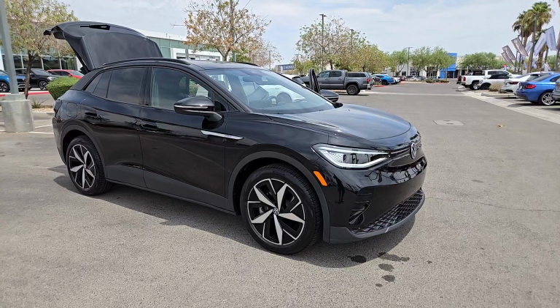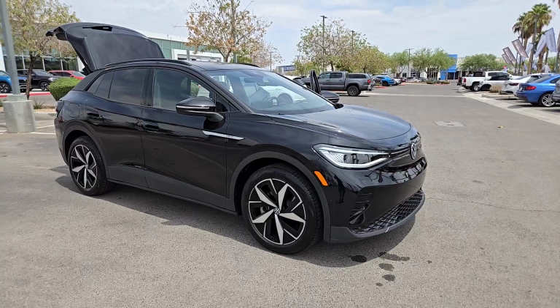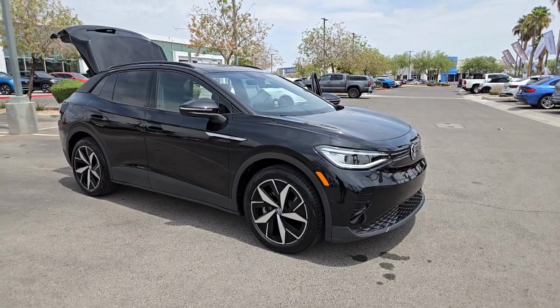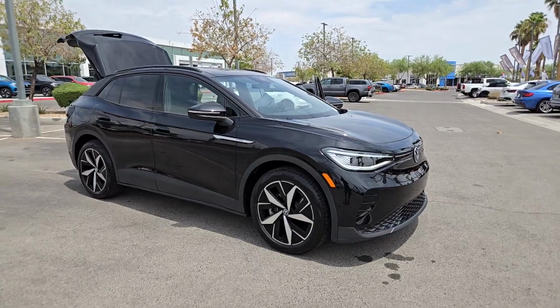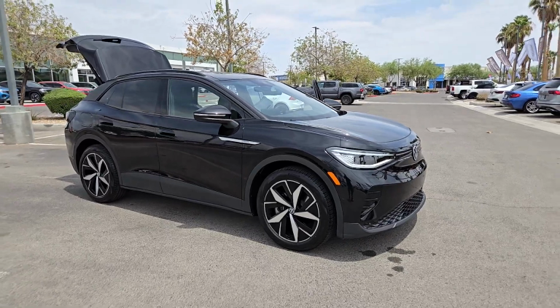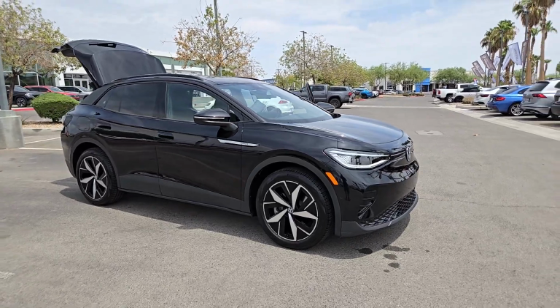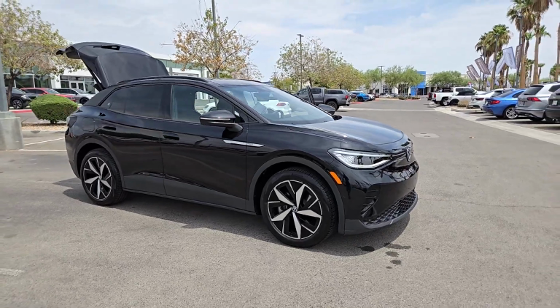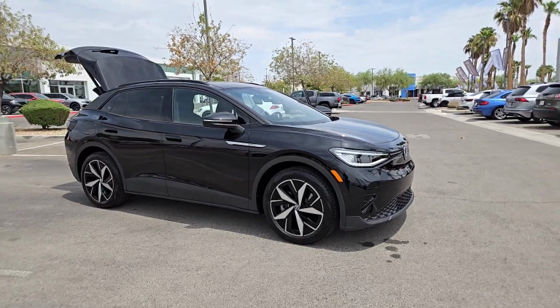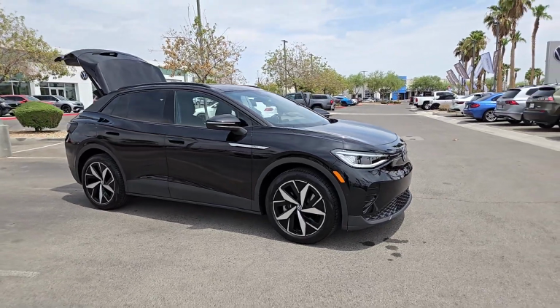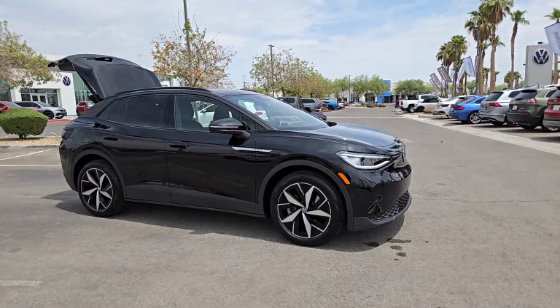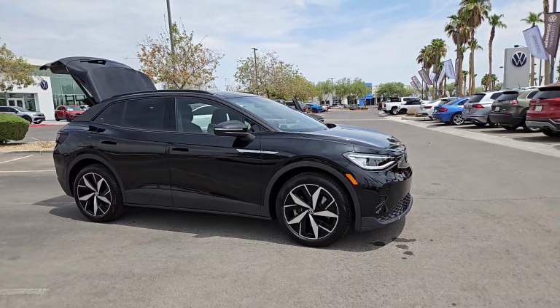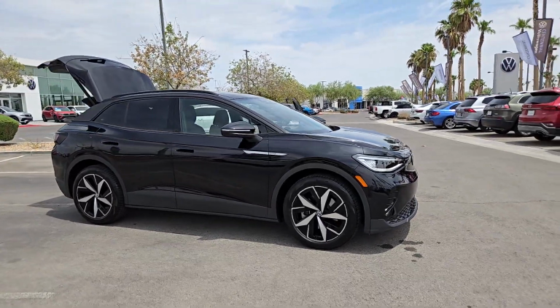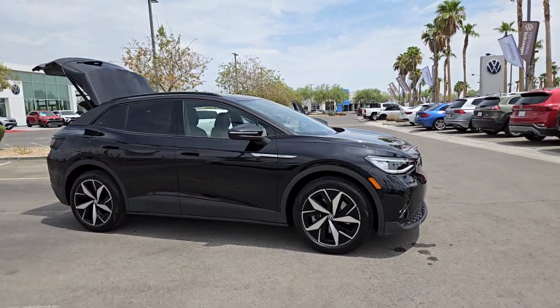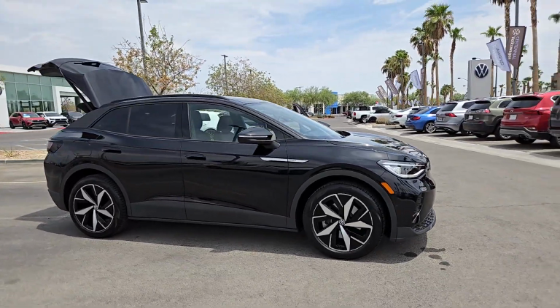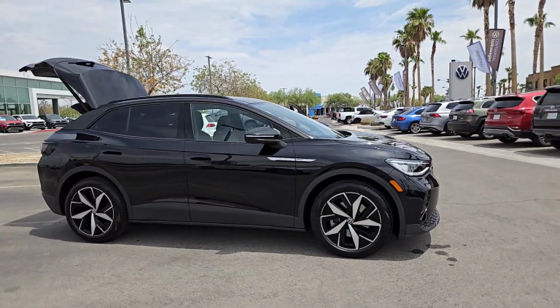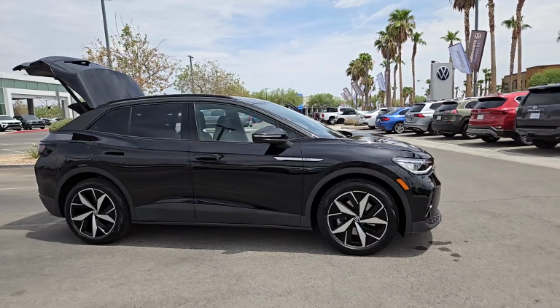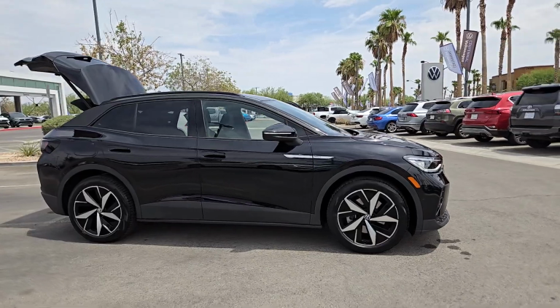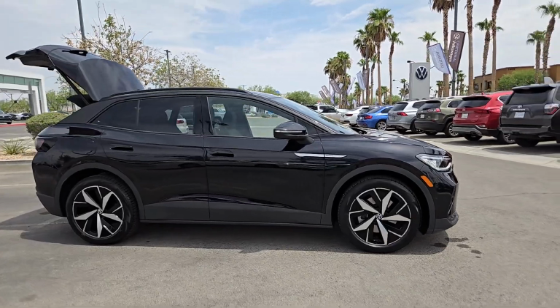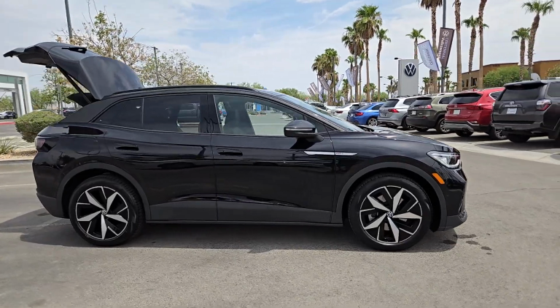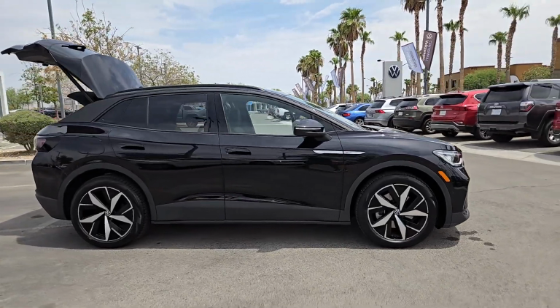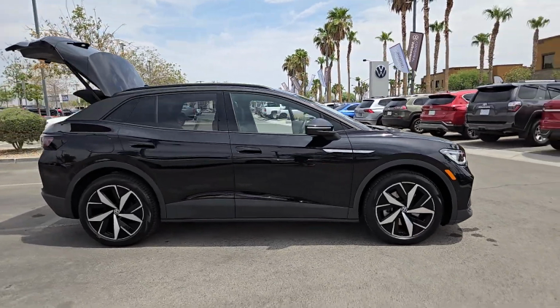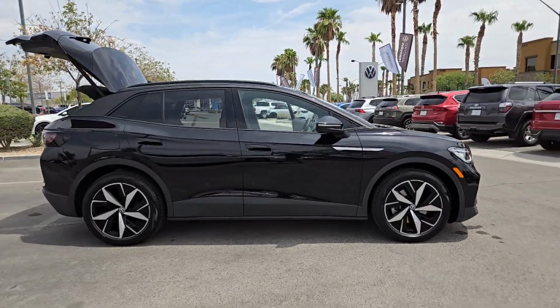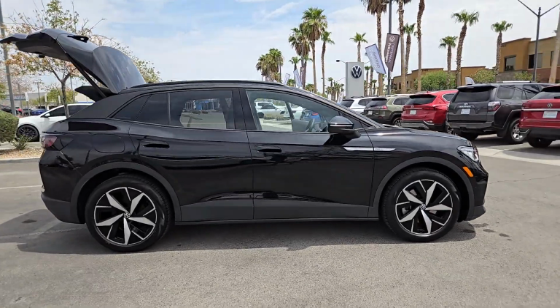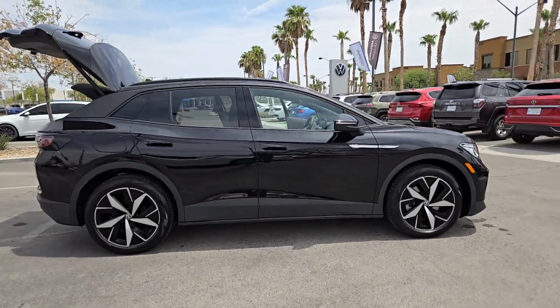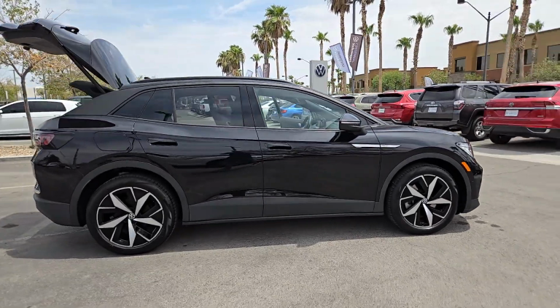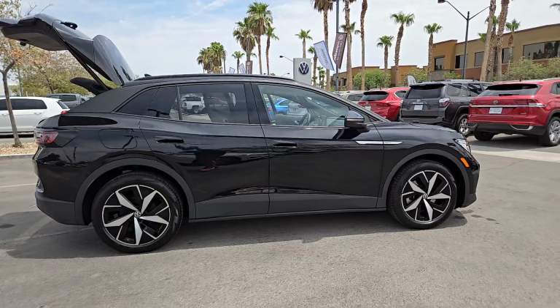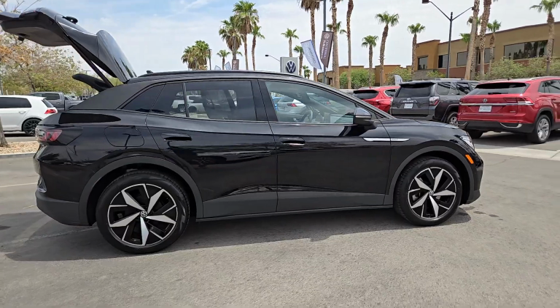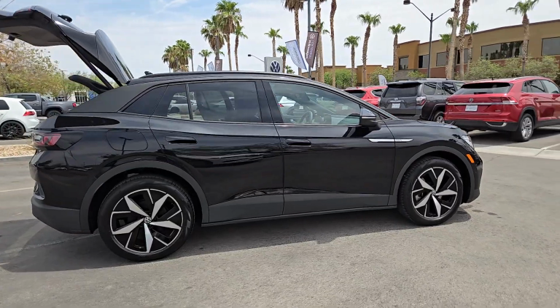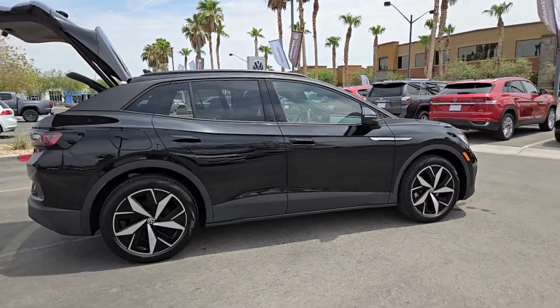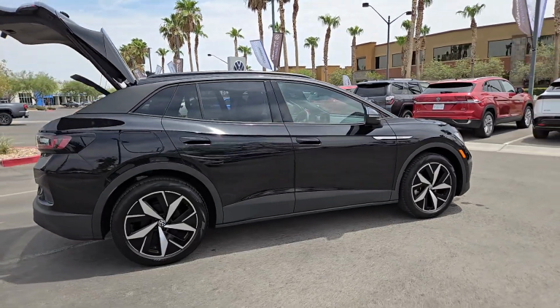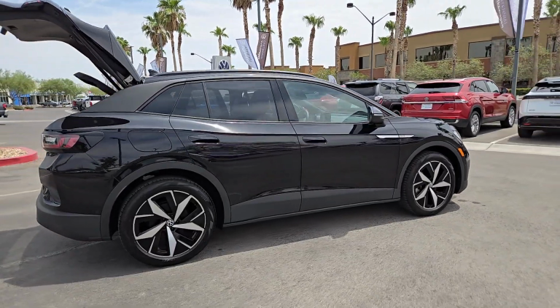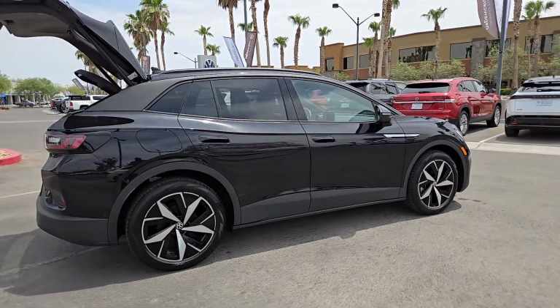You will love the features of this 2024 Volkswagen ID.4. With less than 5,000 miles on the odometer, this vehicle stands out from the rest.